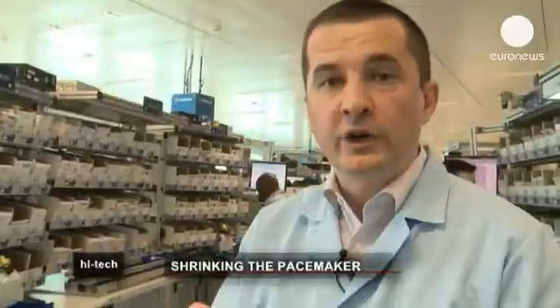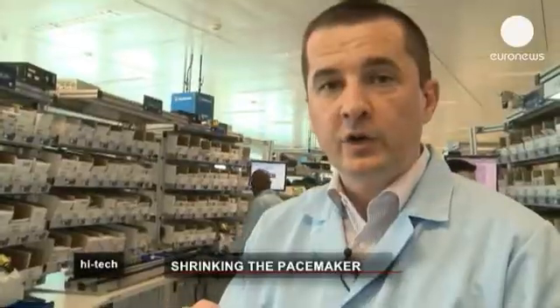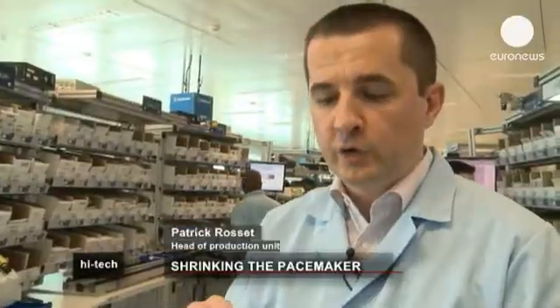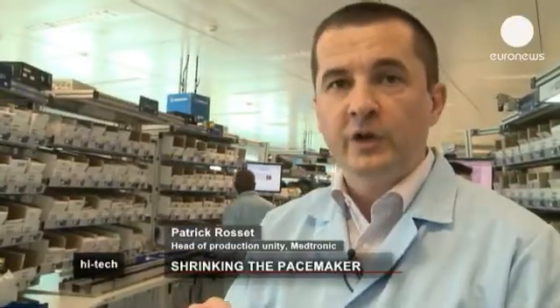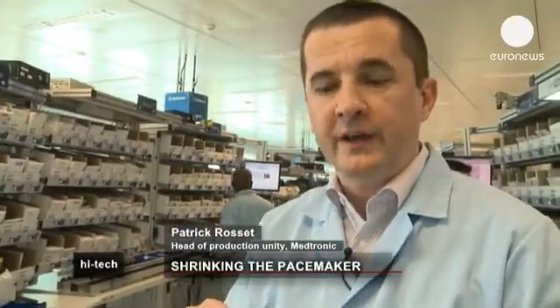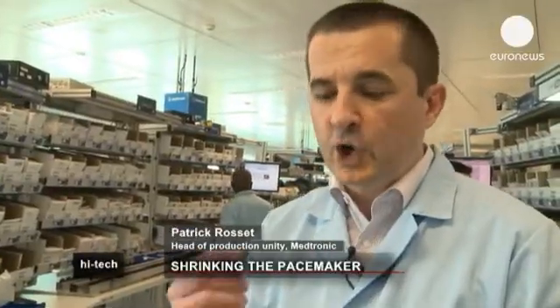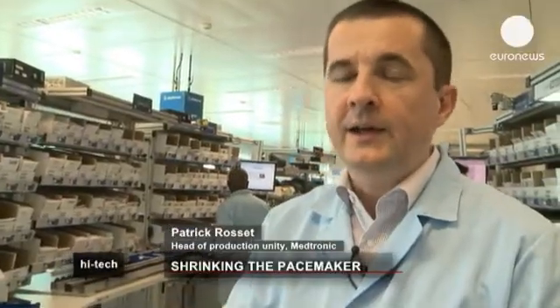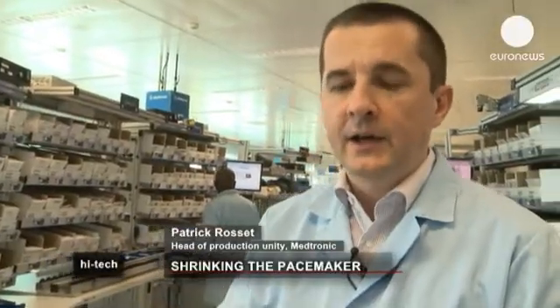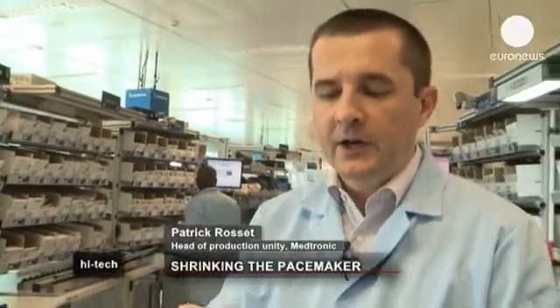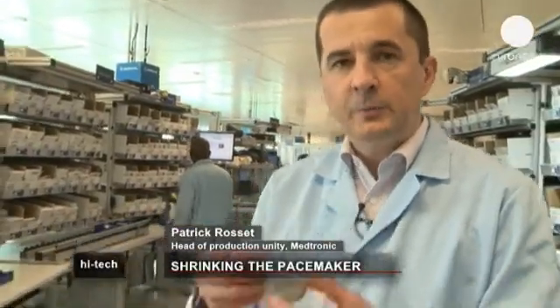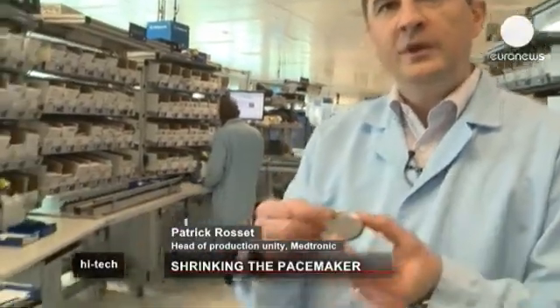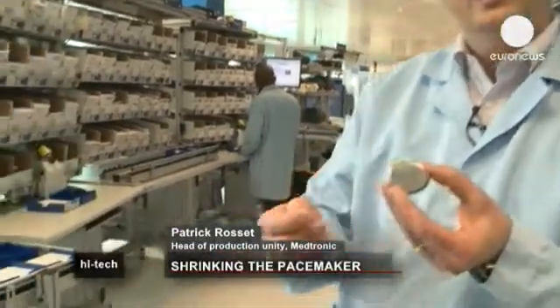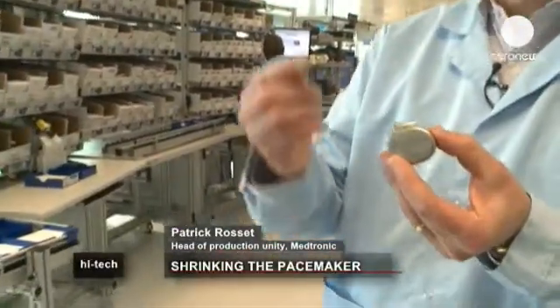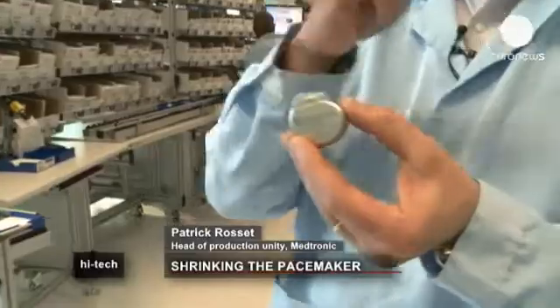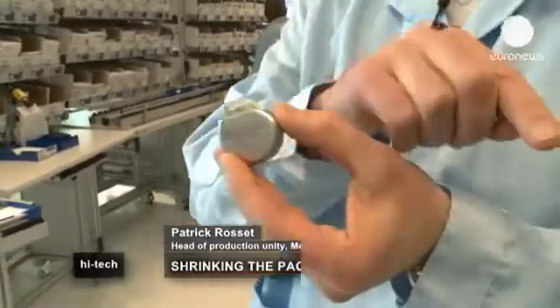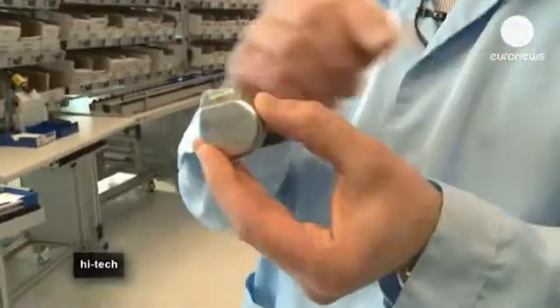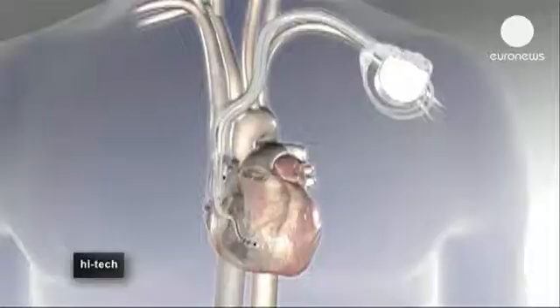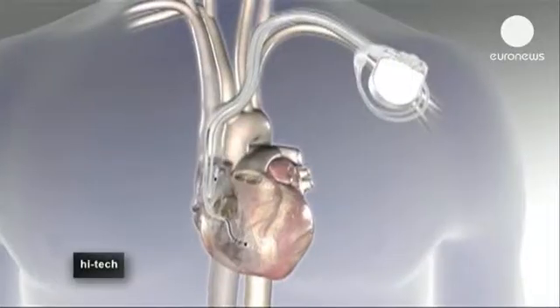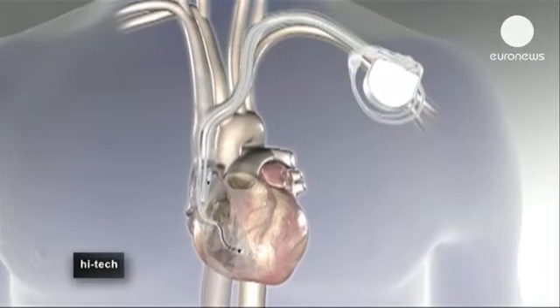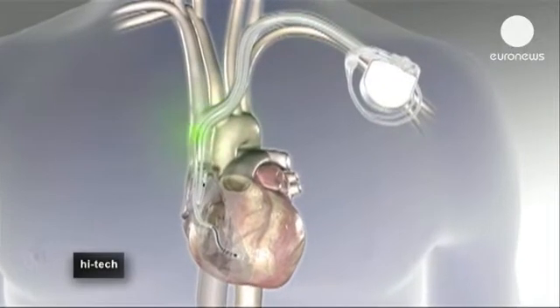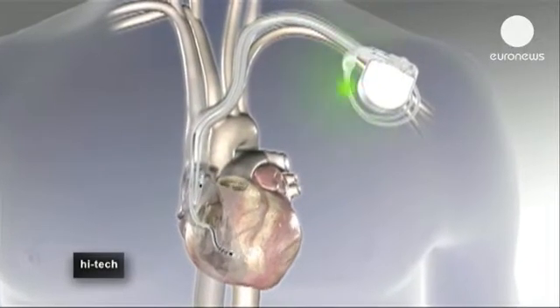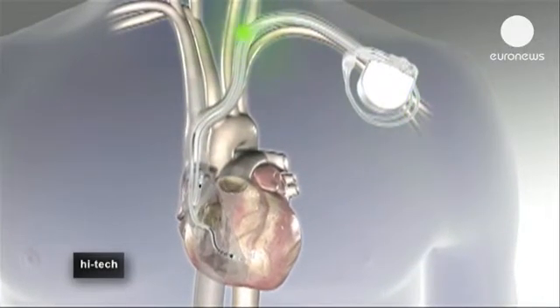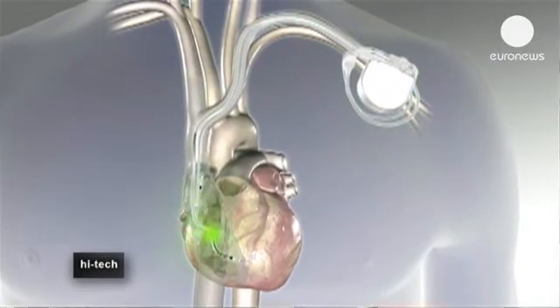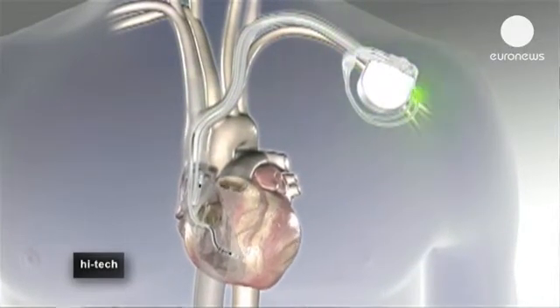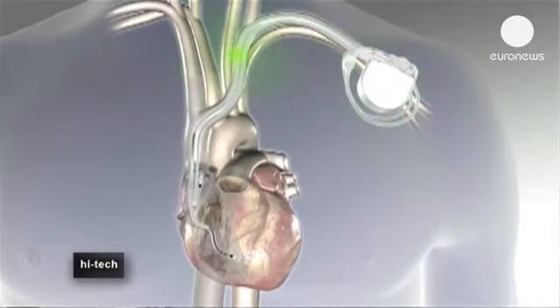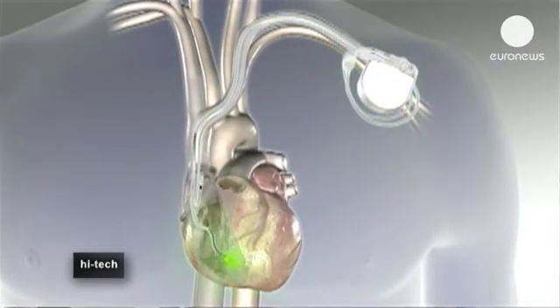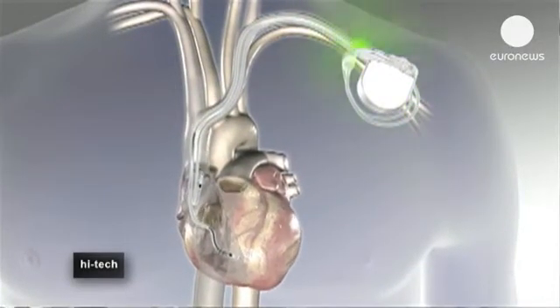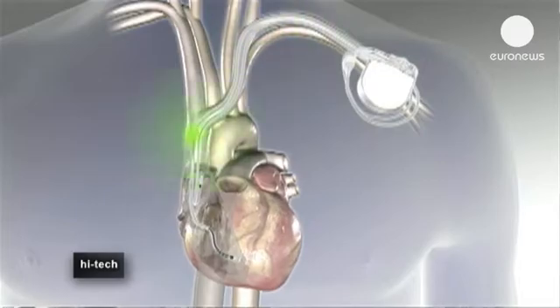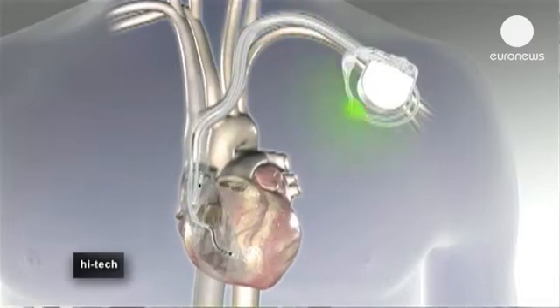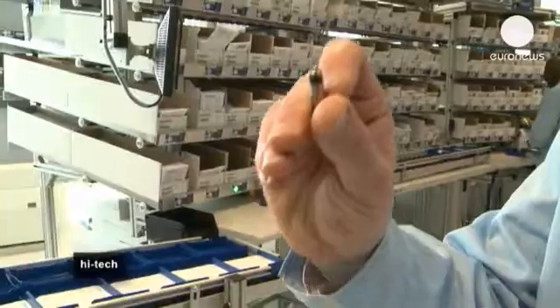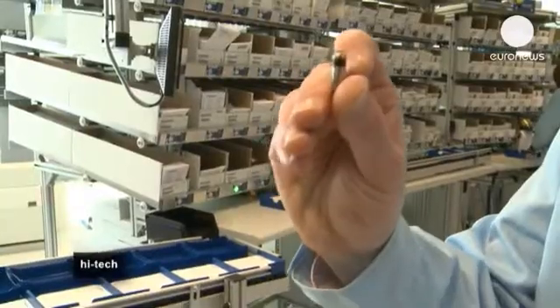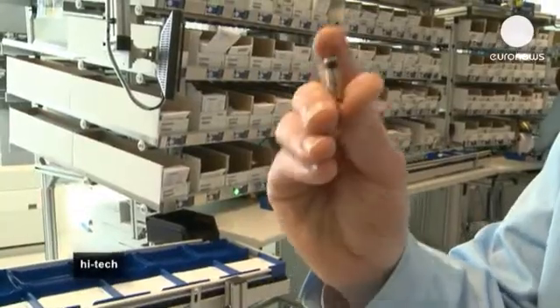Here on this pacemaker, we have a connector which links the pacemaker through a probe in the heart. In the future, with a mini pacemaker, it will be much smaller and will be fitted directly in the heart without a probe.